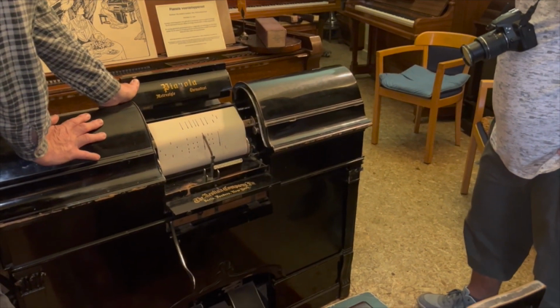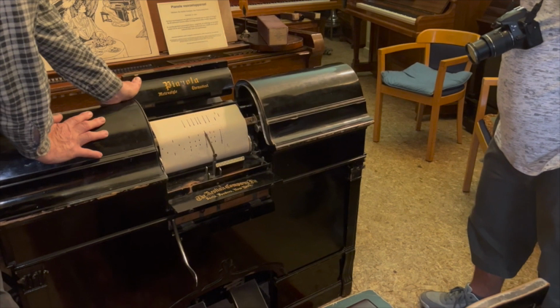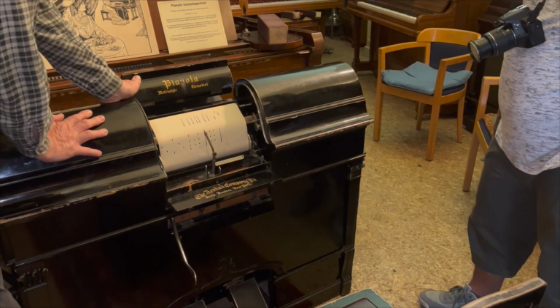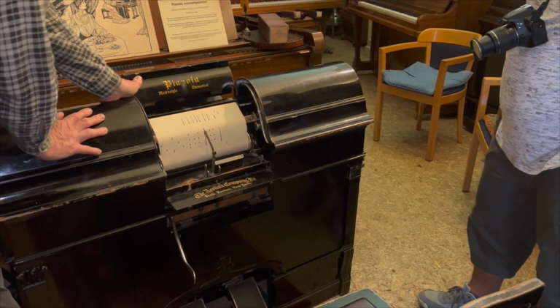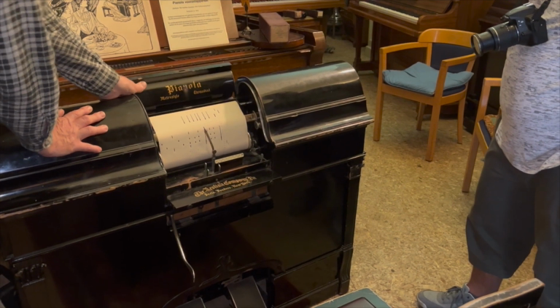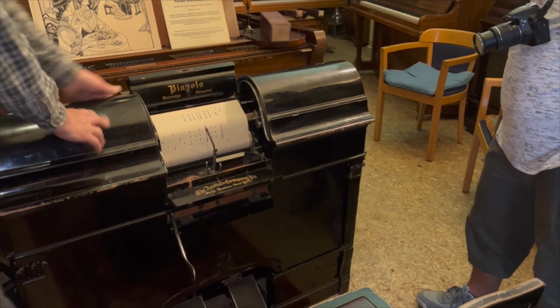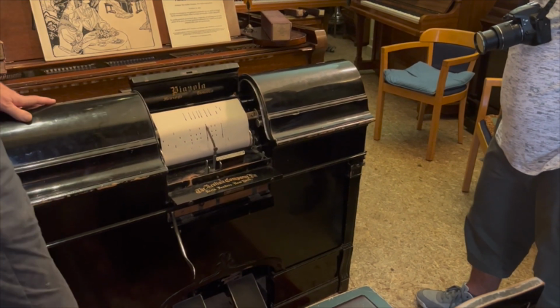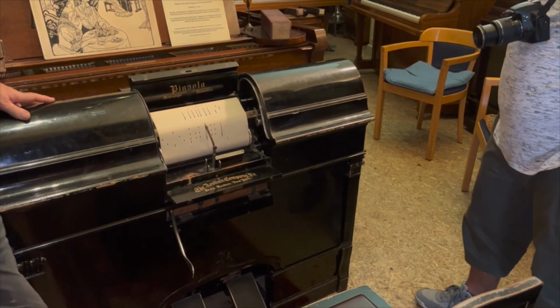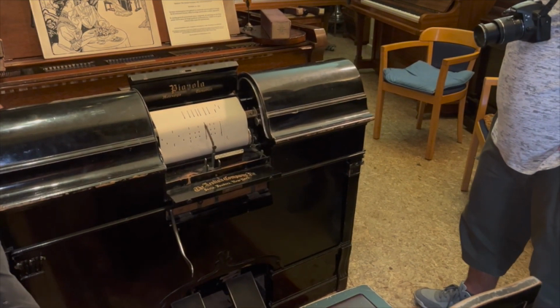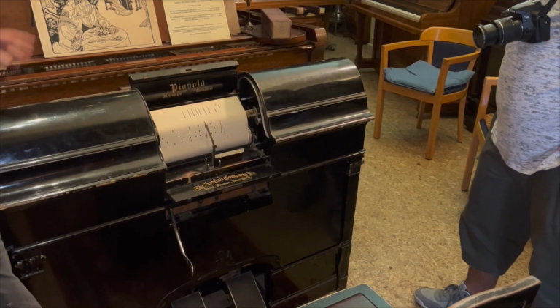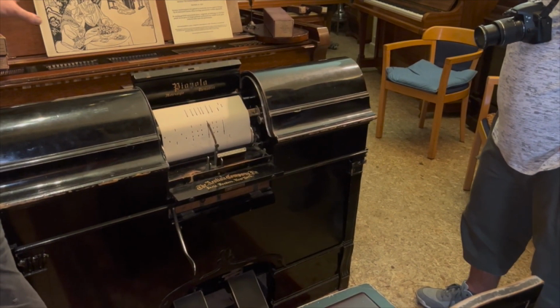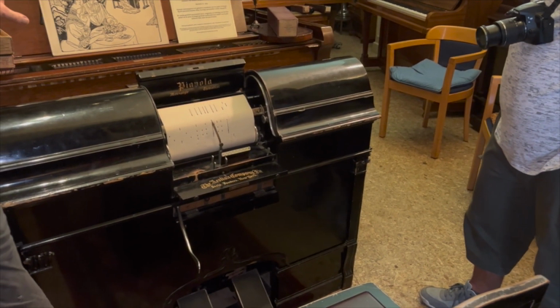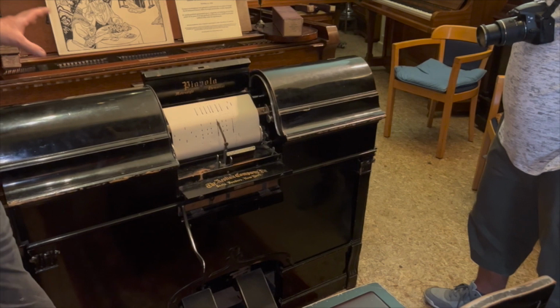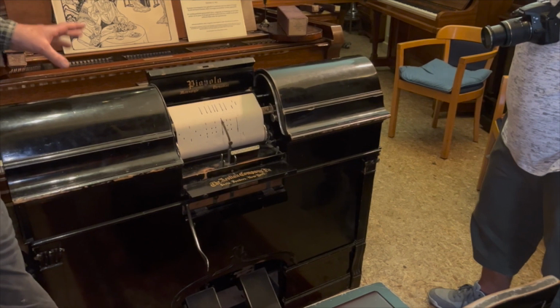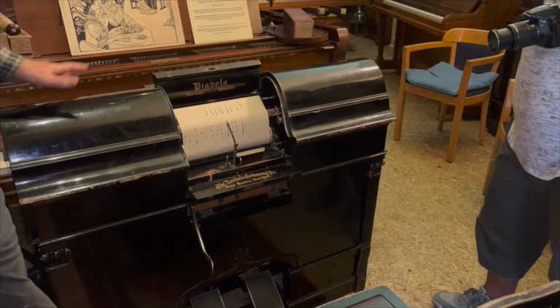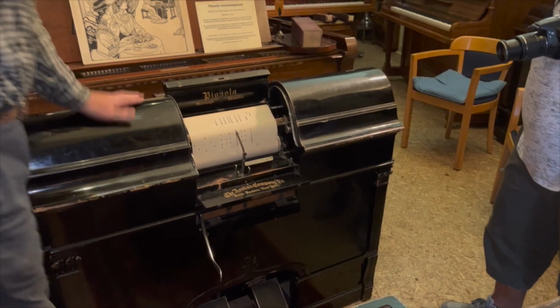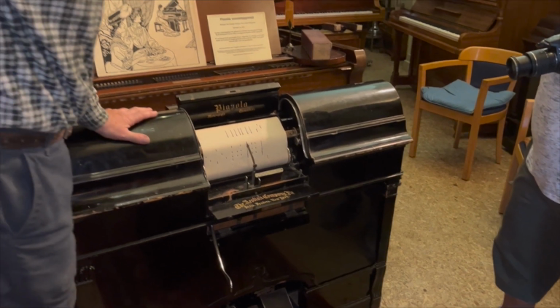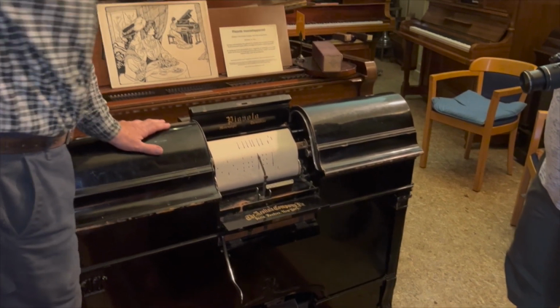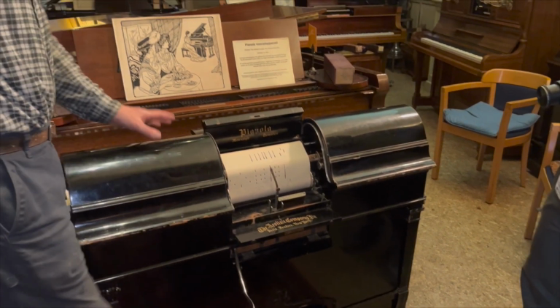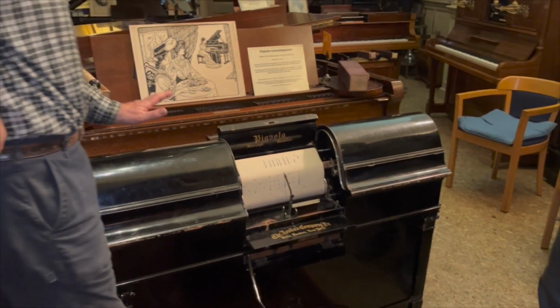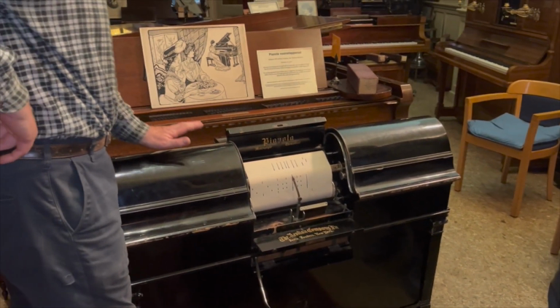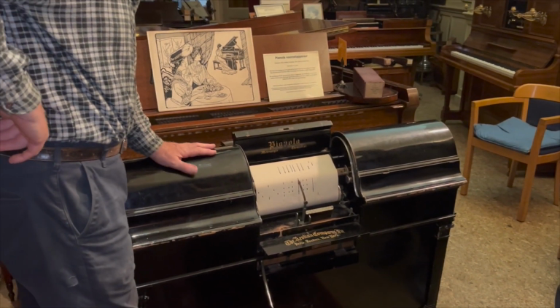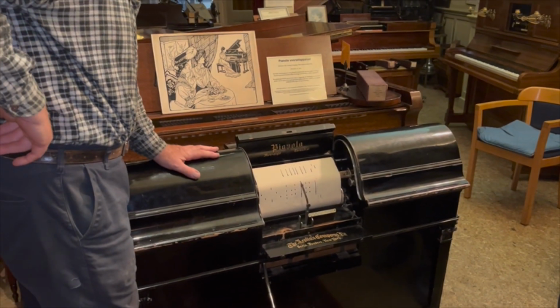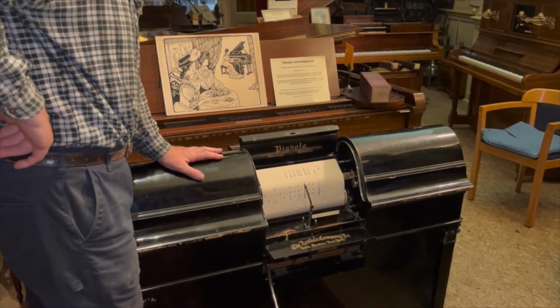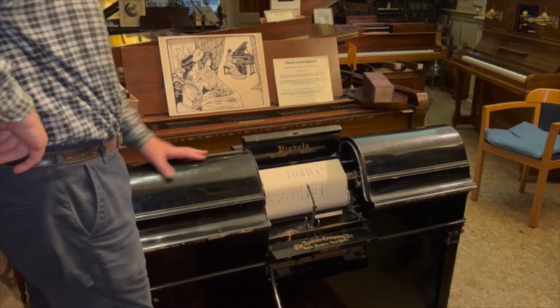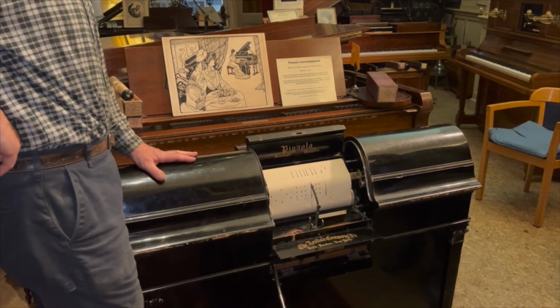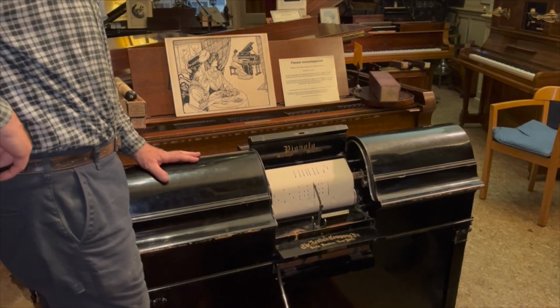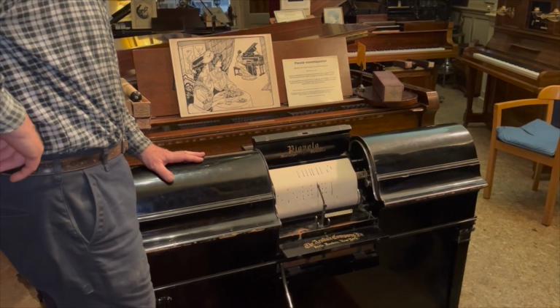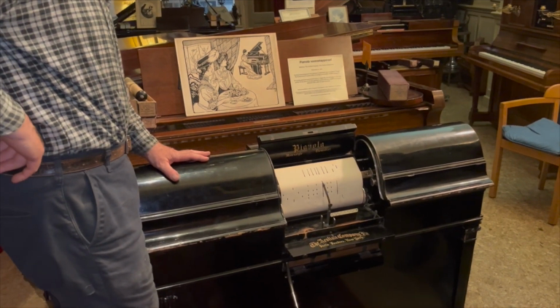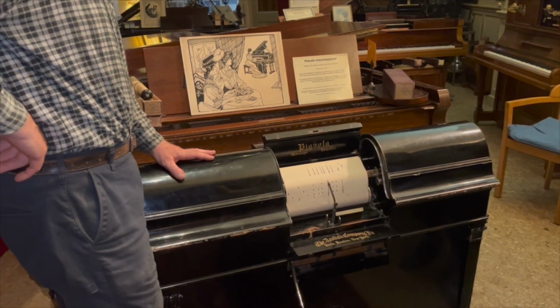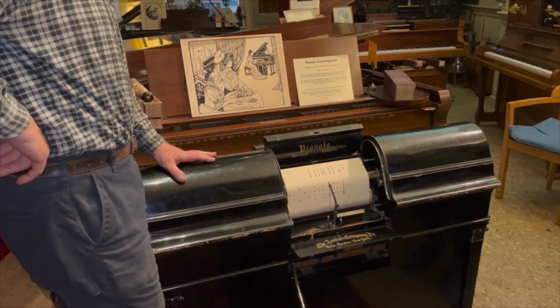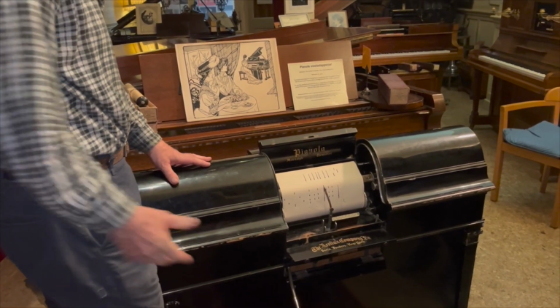They had a huge advertising campaign, and they promoted the Pianola with the slogan: 'The Pianola can play any piano, and anyone can play the Pianola' — including you.